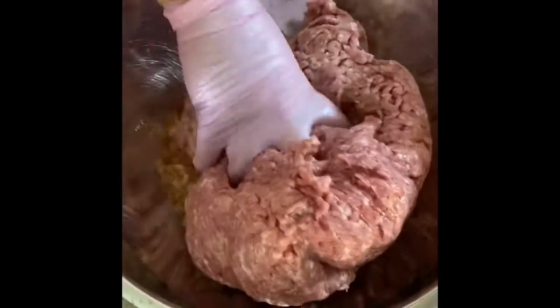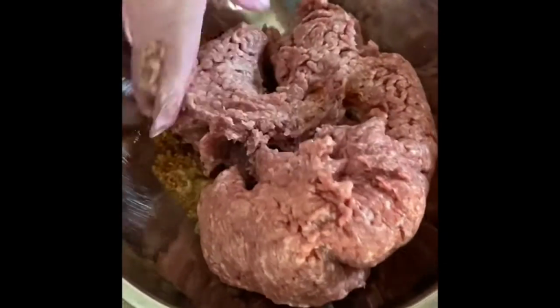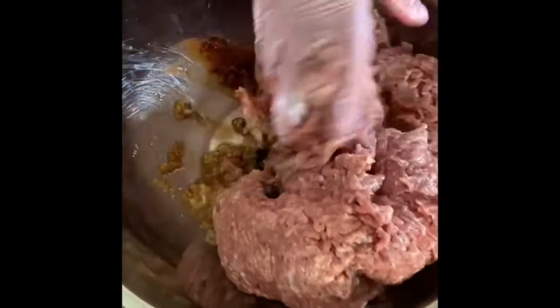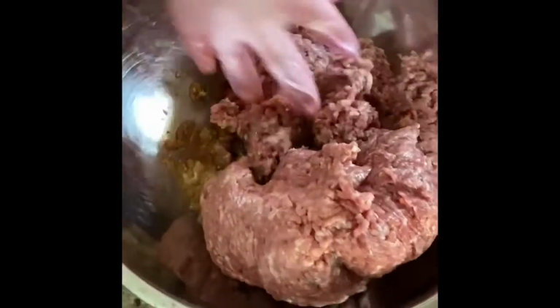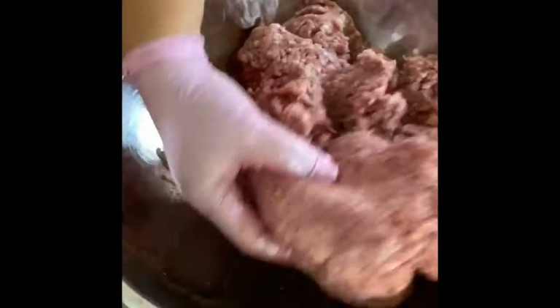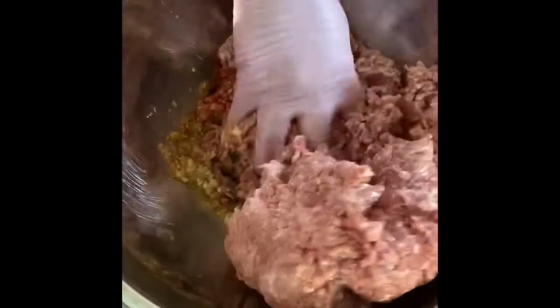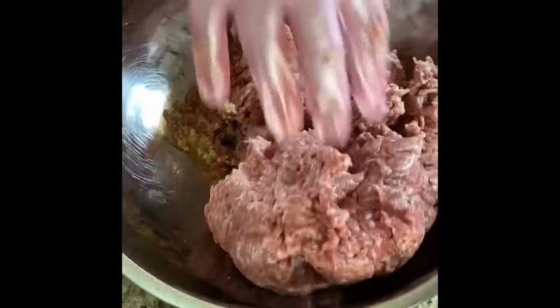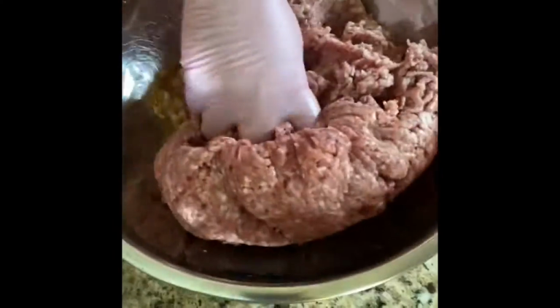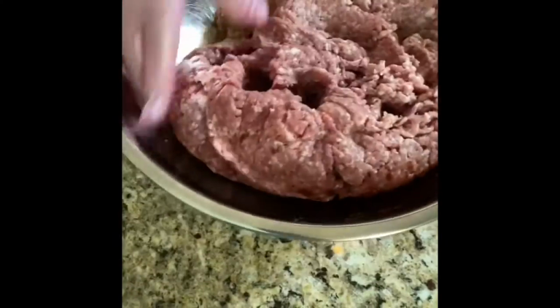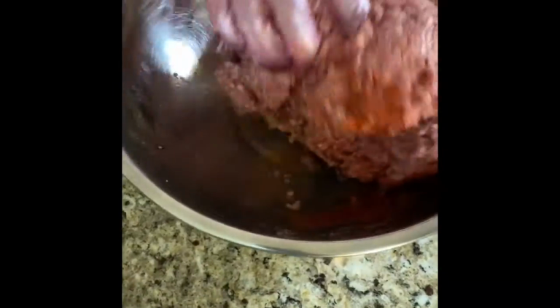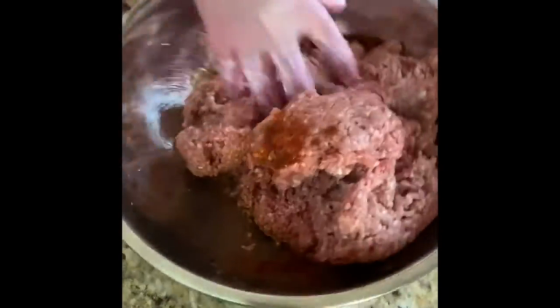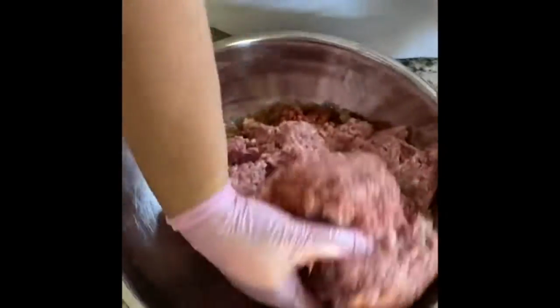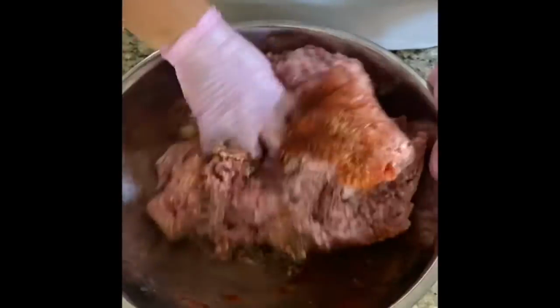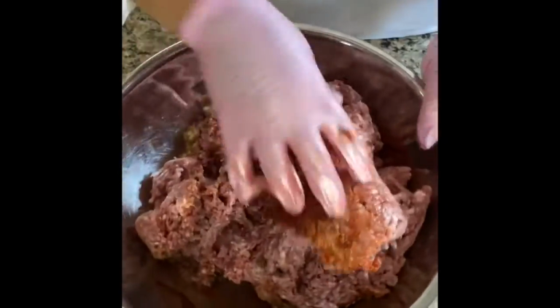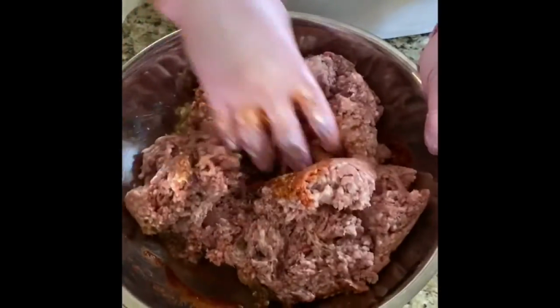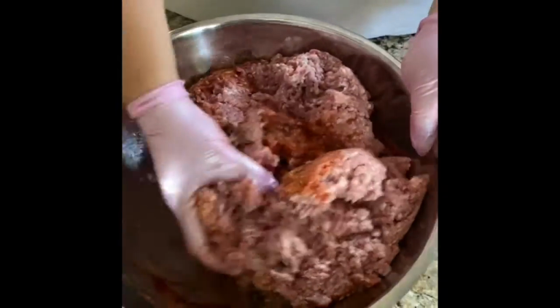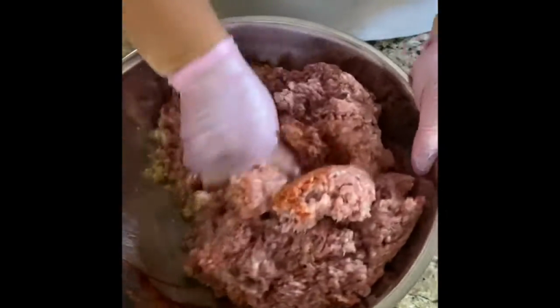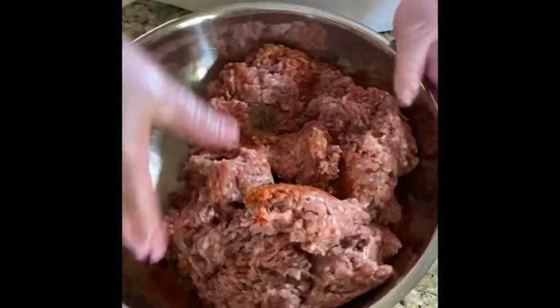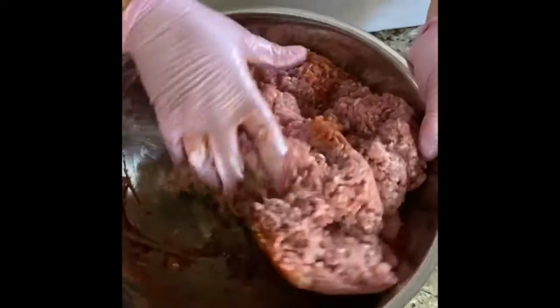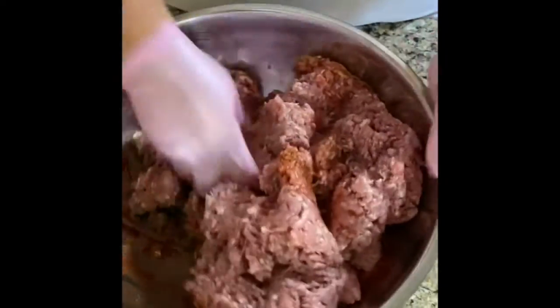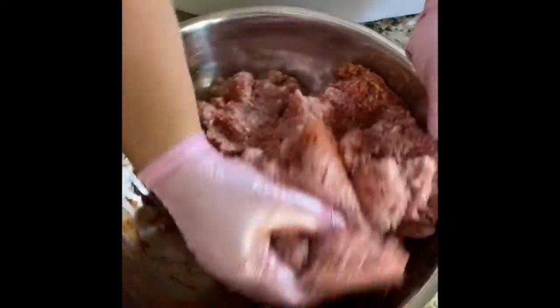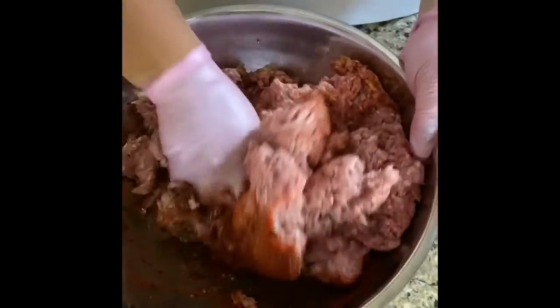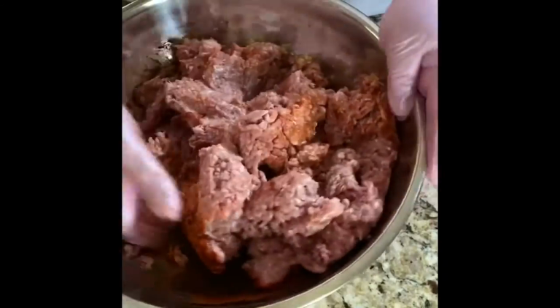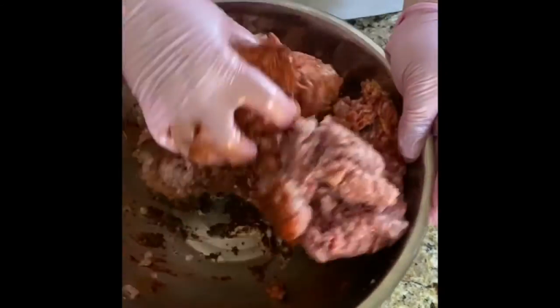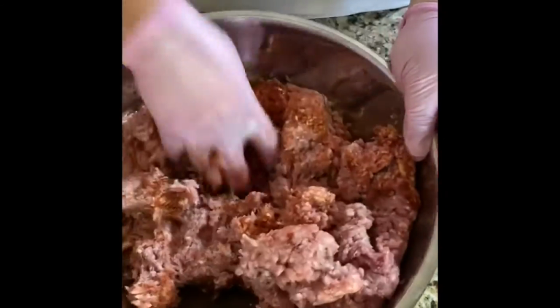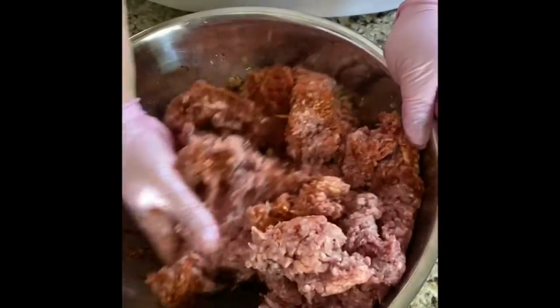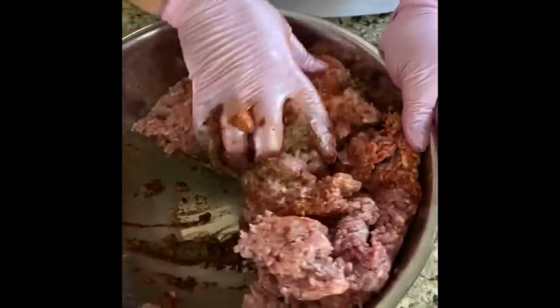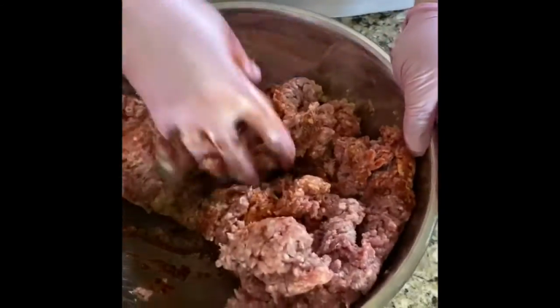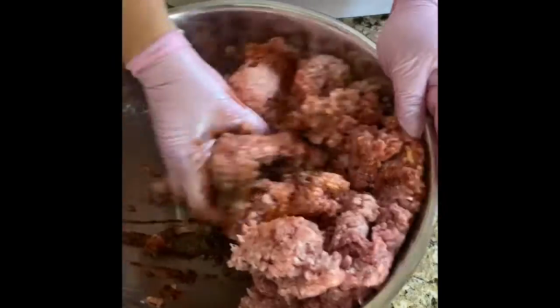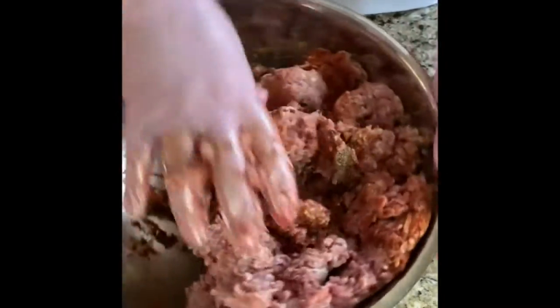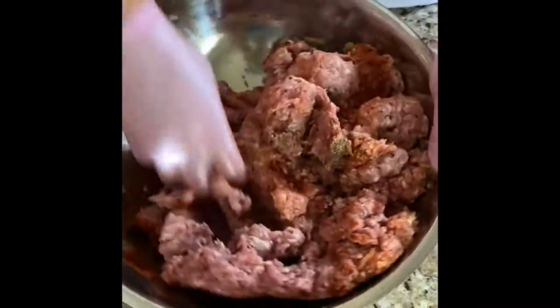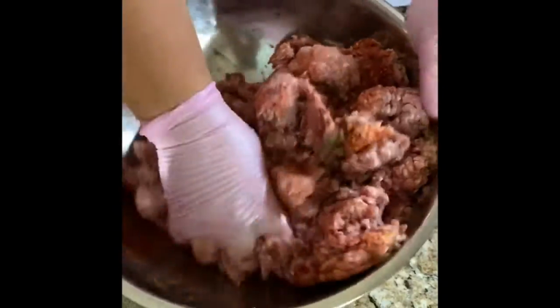What you want to do is mix this very well. As you're mixing it, make sure you get everything off the bottom of the bowl incorporated into it.